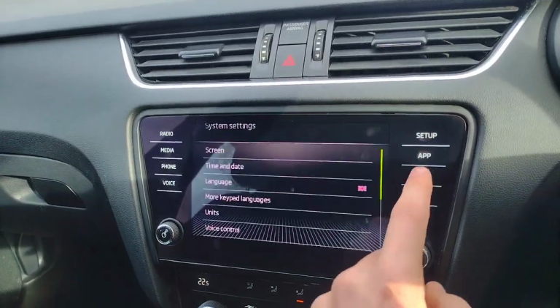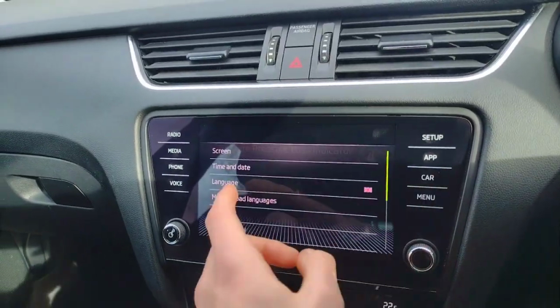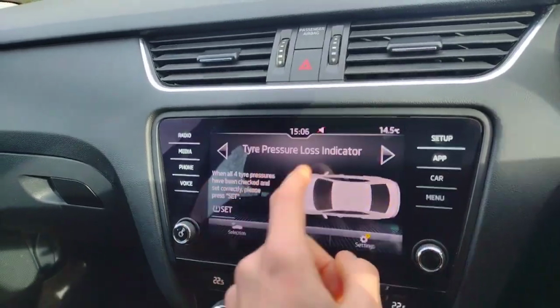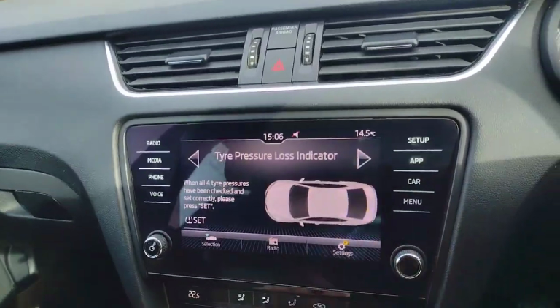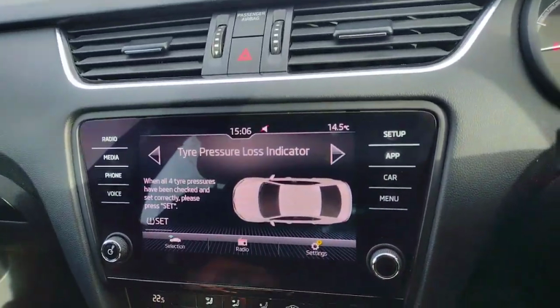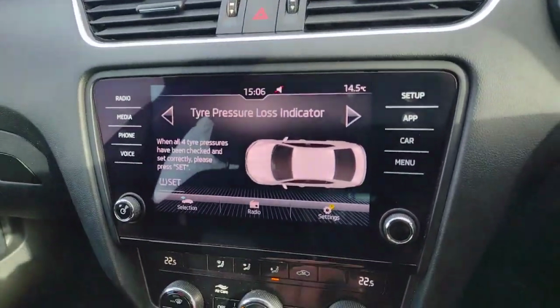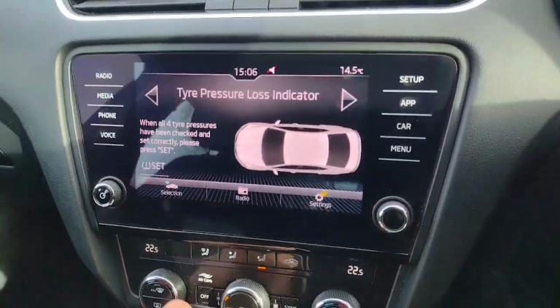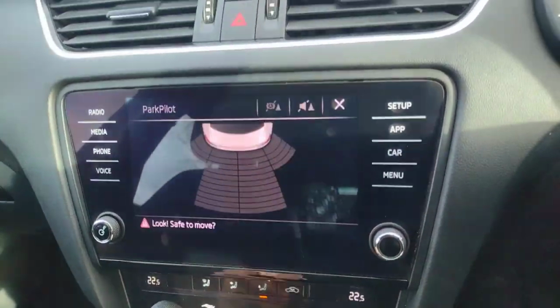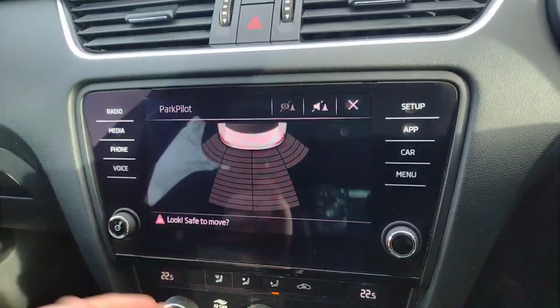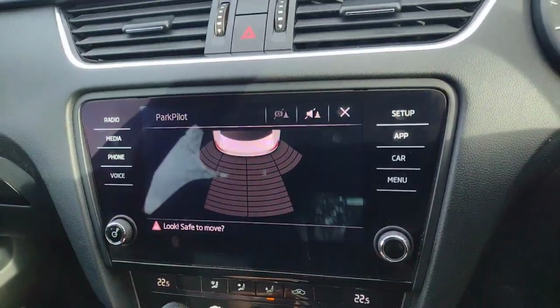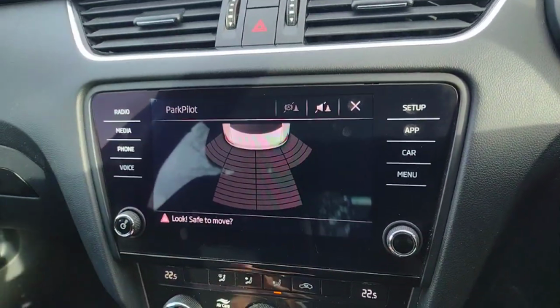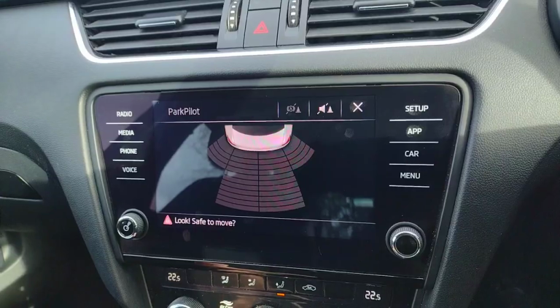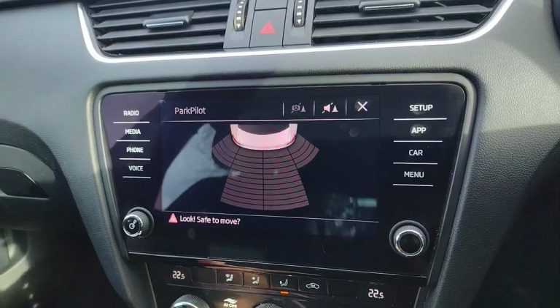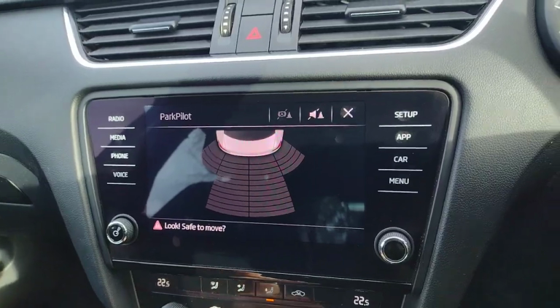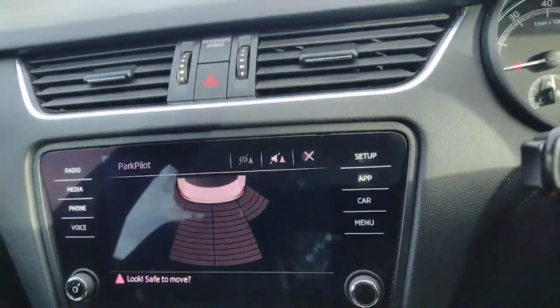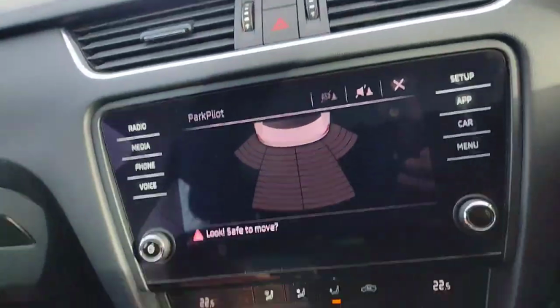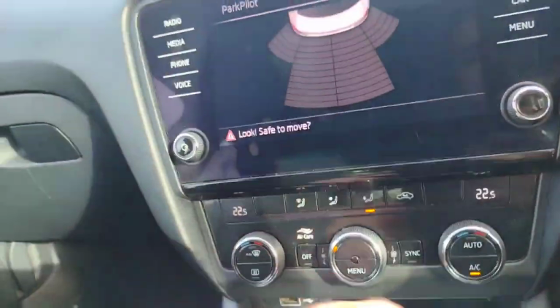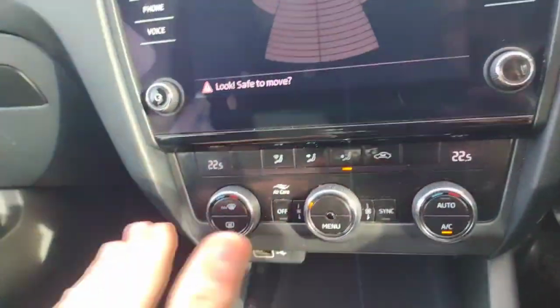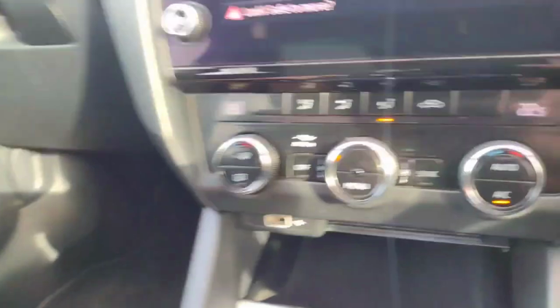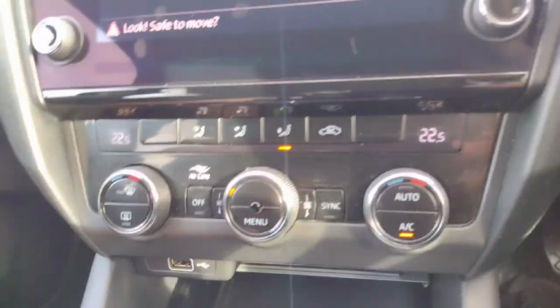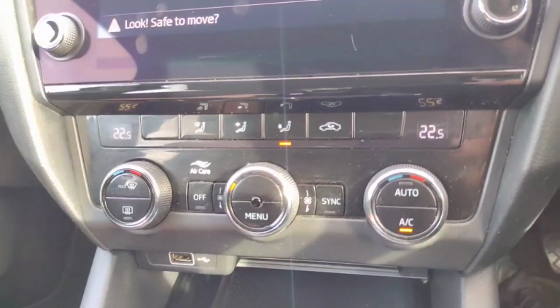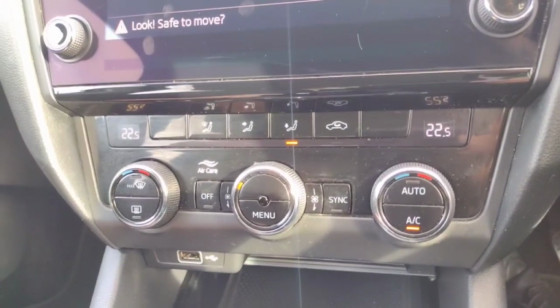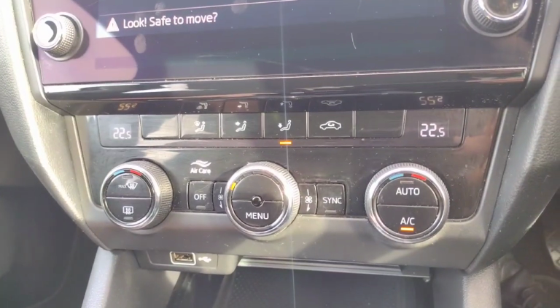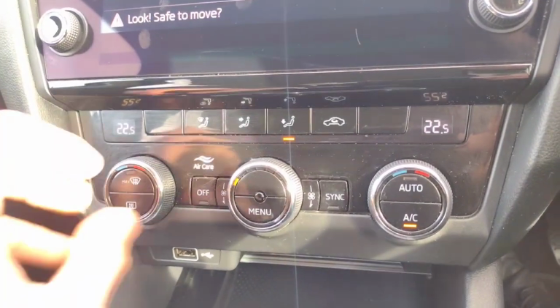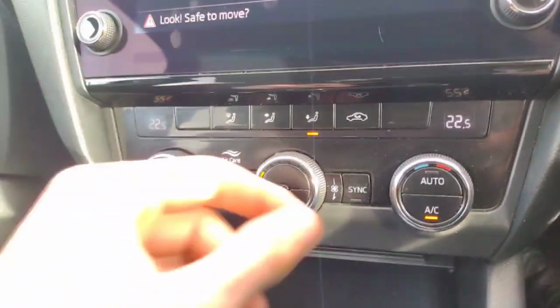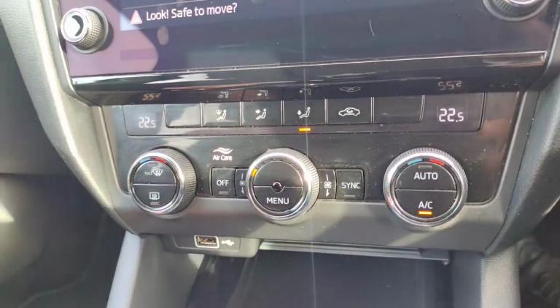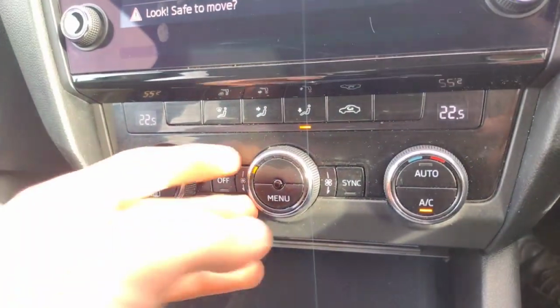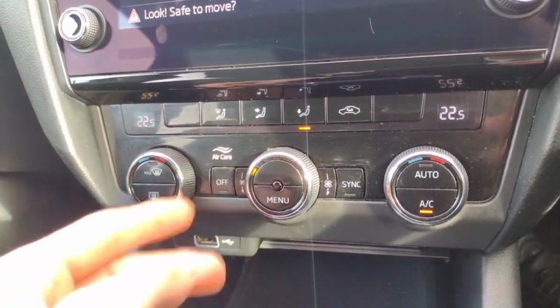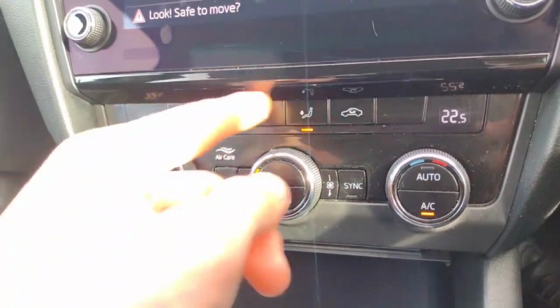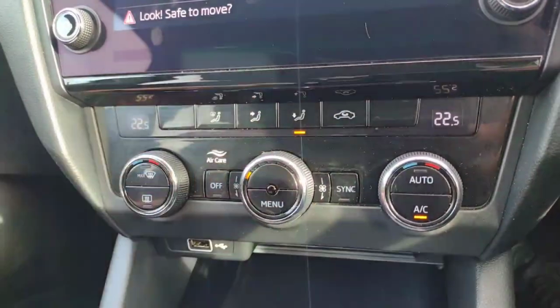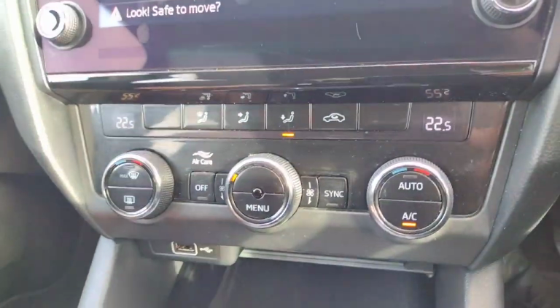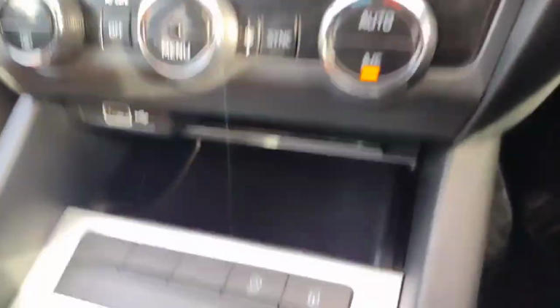Setup and car settings are here. Put it into reverse and you get the rear parking sensors, nice and easy. The air conditioning unit is very easy and simple to use, with dual climate control, fan speed and direction buttons.